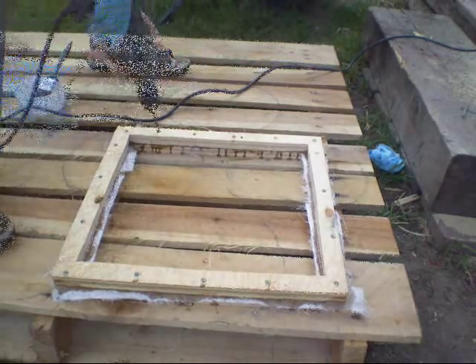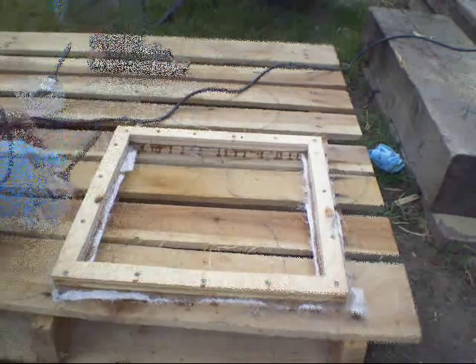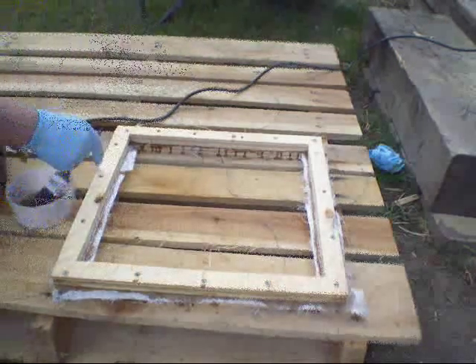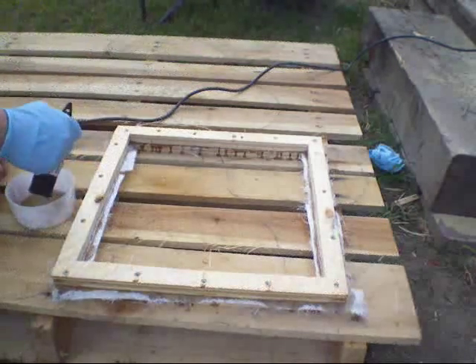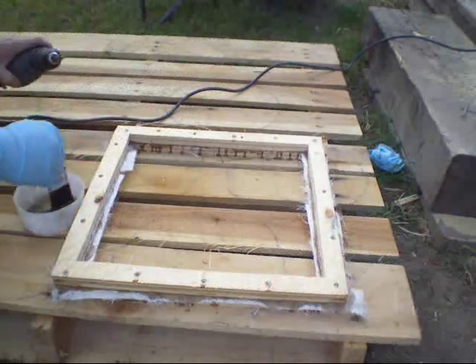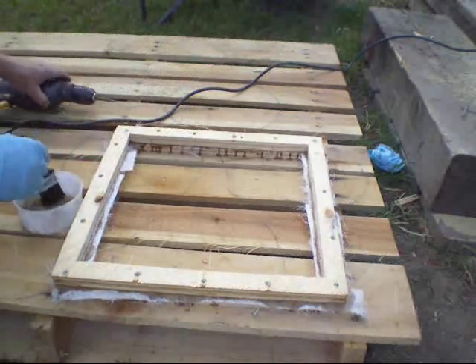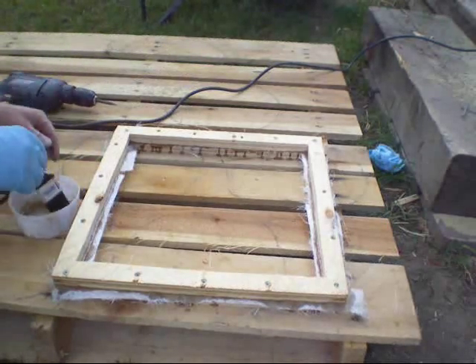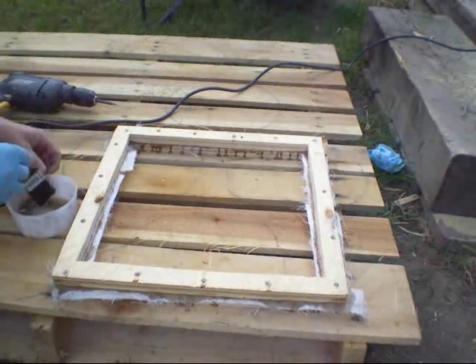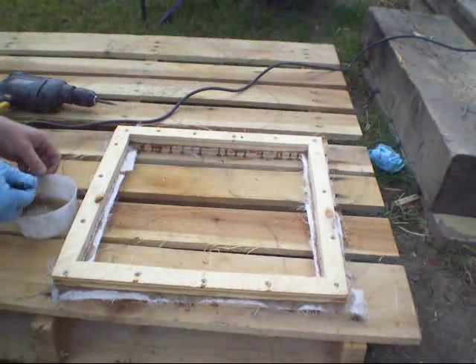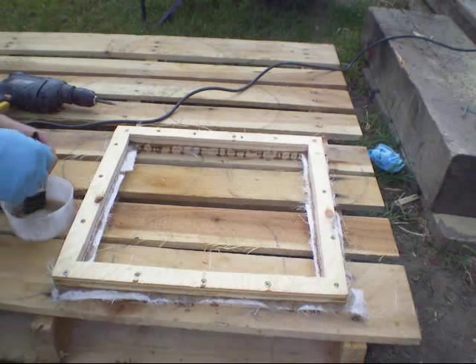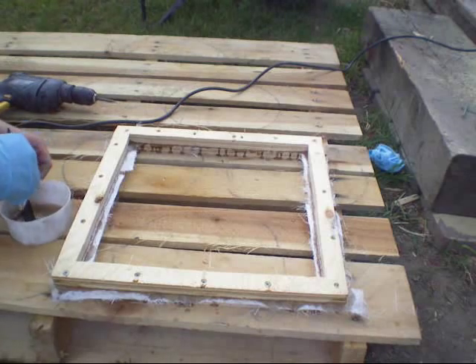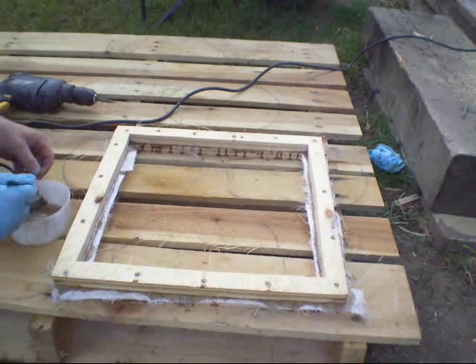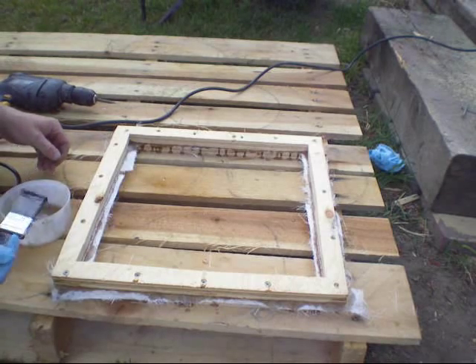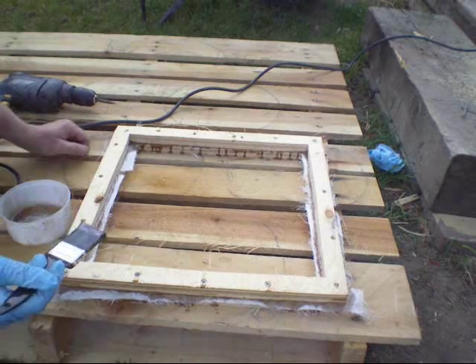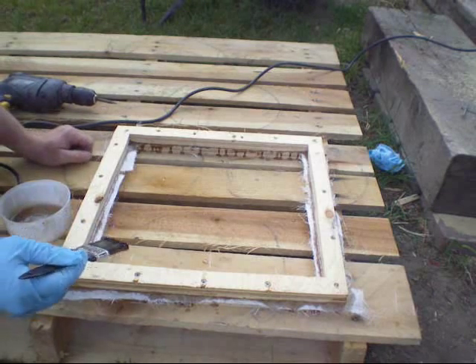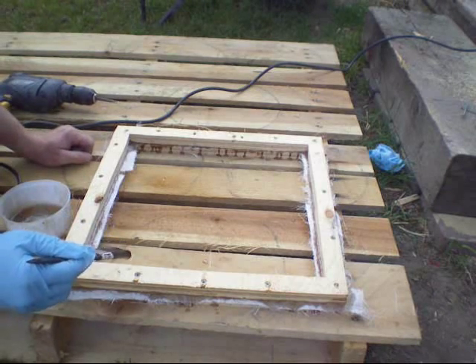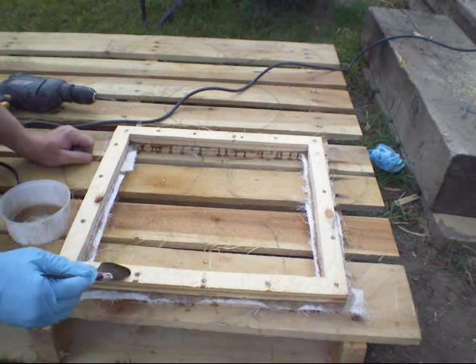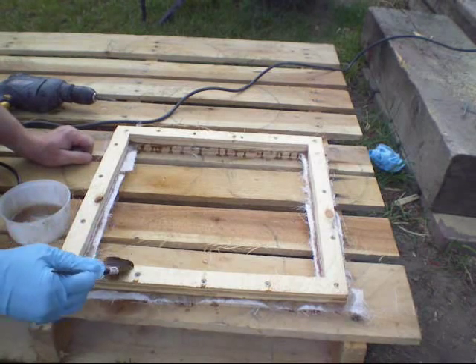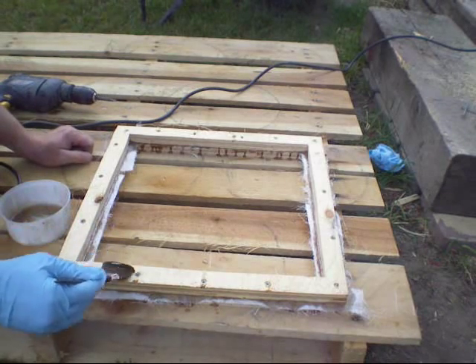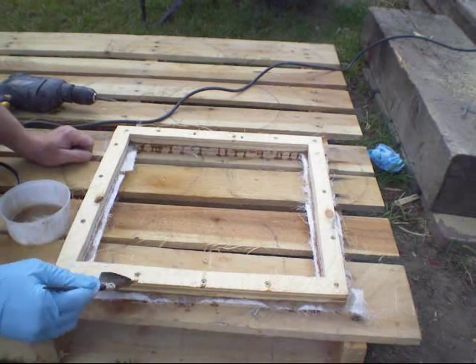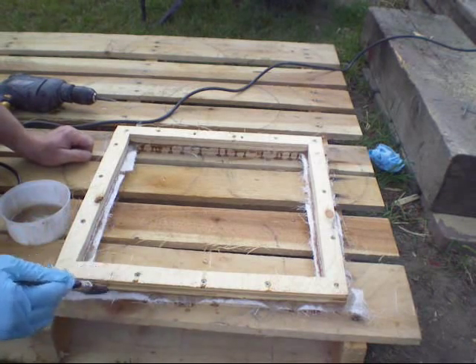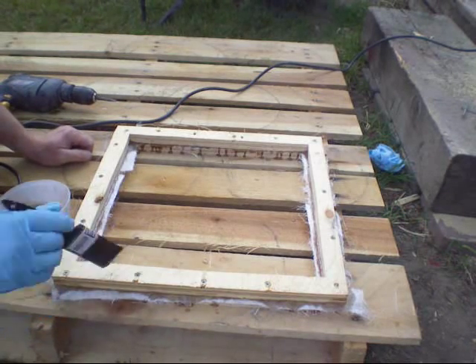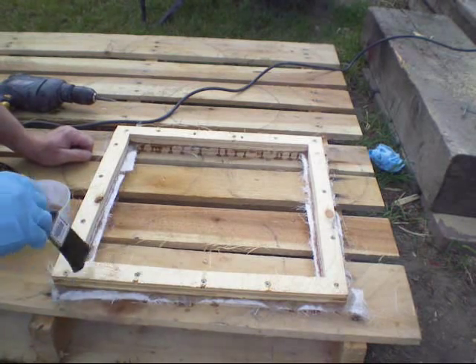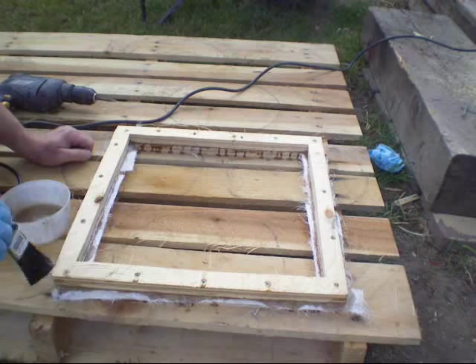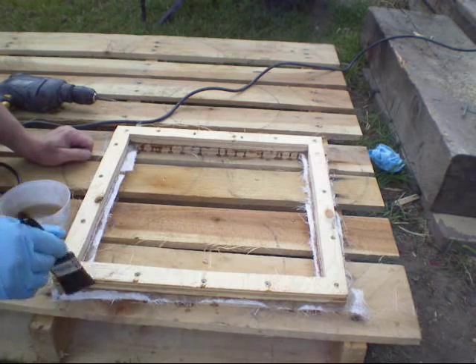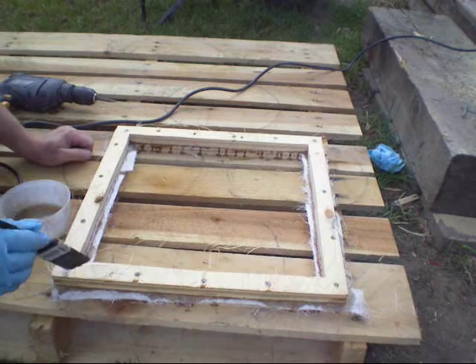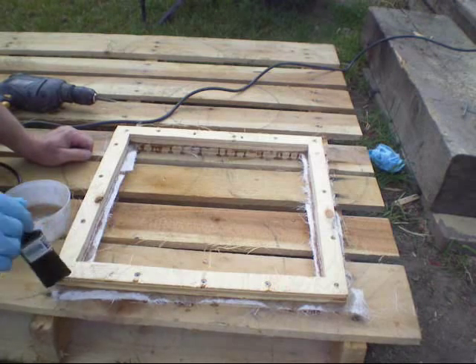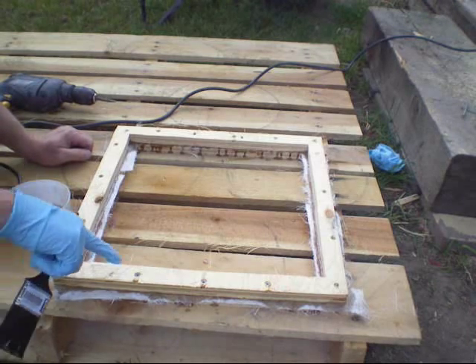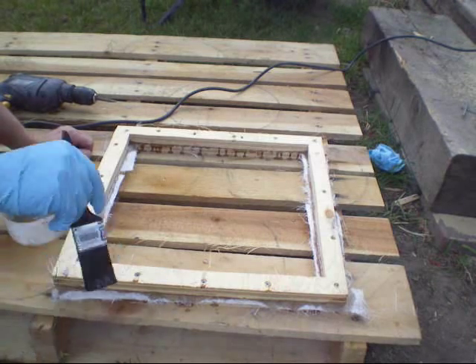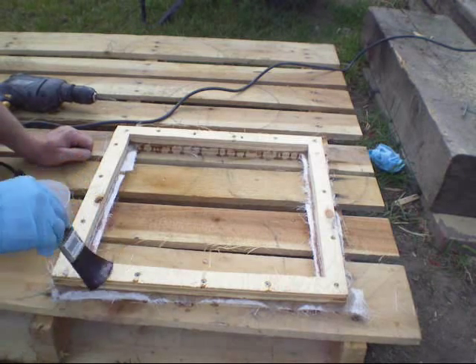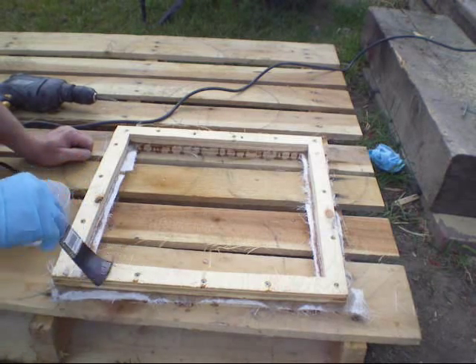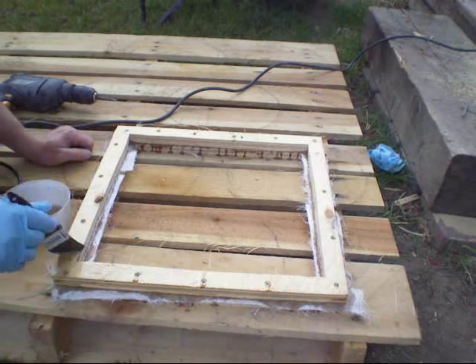I'll use what I have left of this resin just to coat the top - this should seal it. I'll be taking these screws out after.